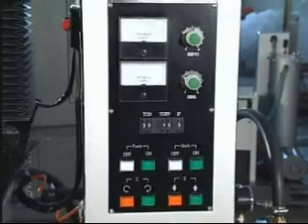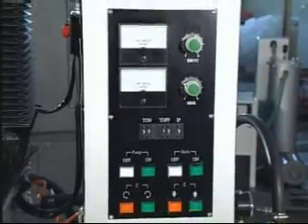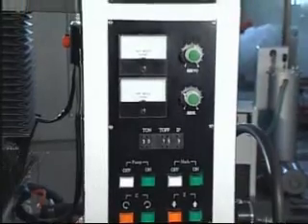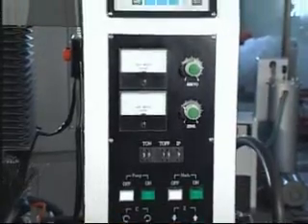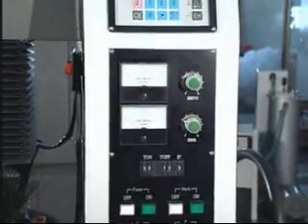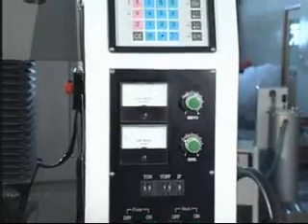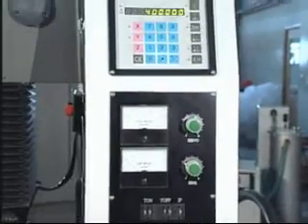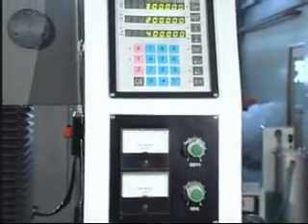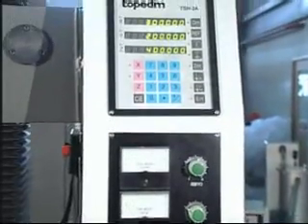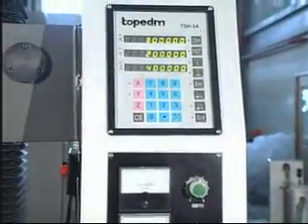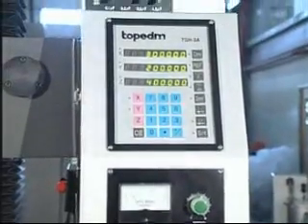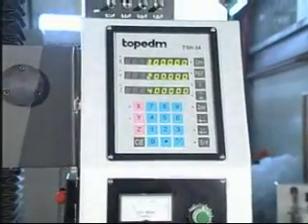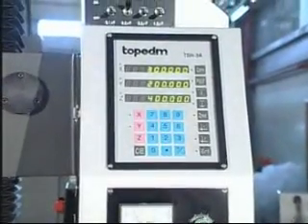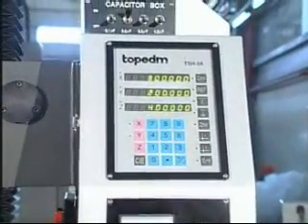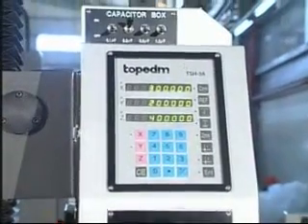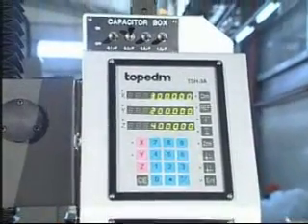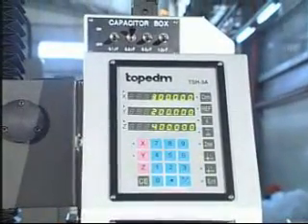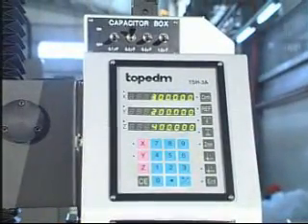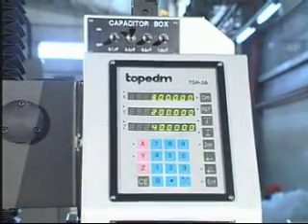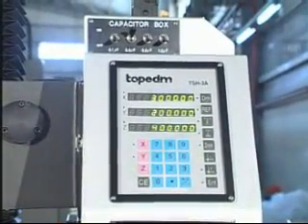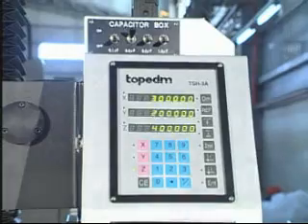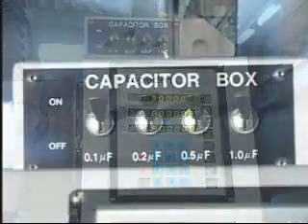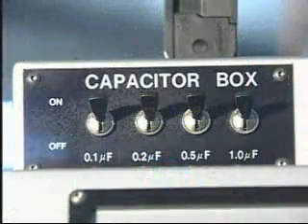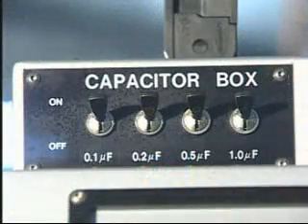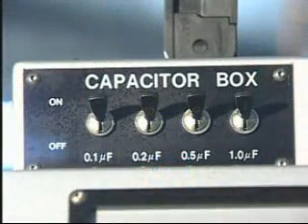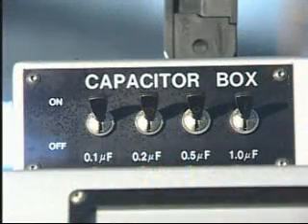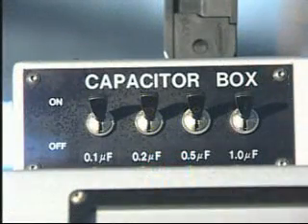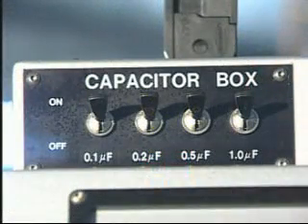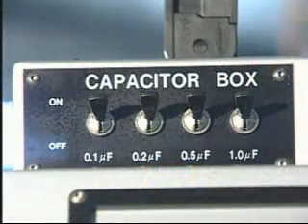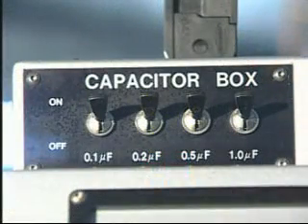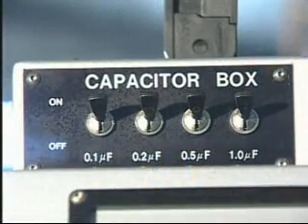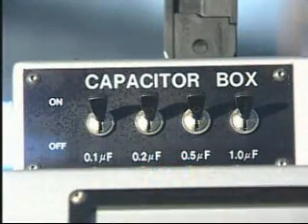It also has Z axis depth compensation, Z axis depth locked operation functions, and a capacitor box to raise working efficiency on various materials.